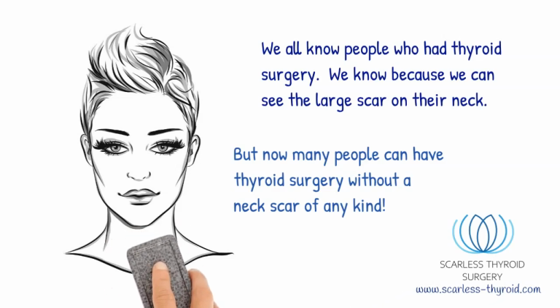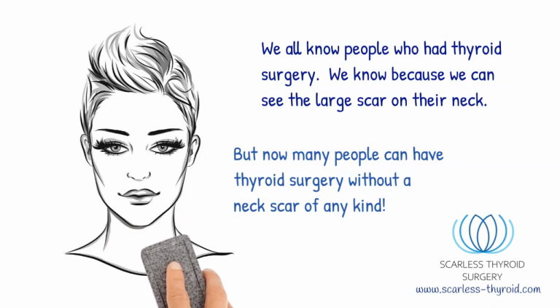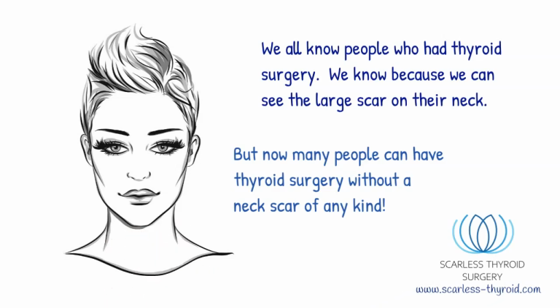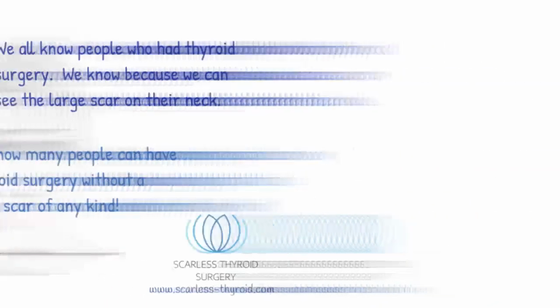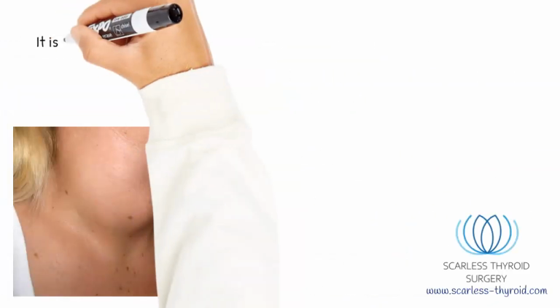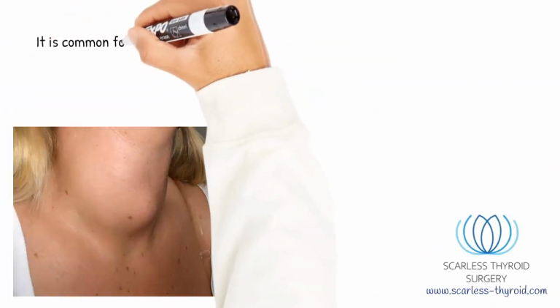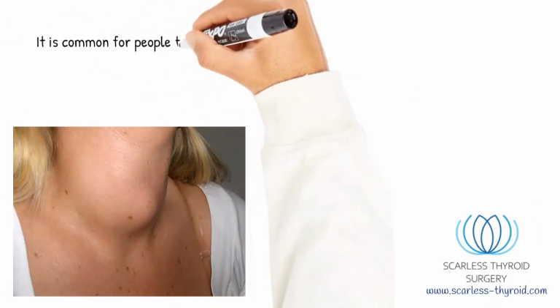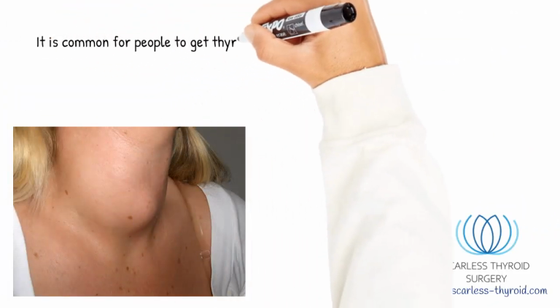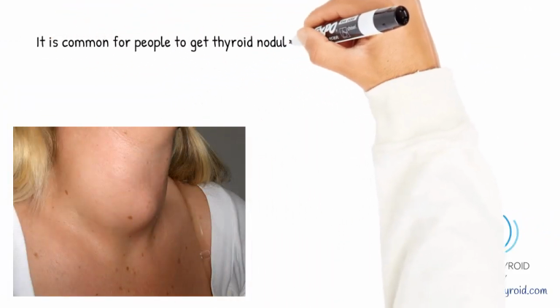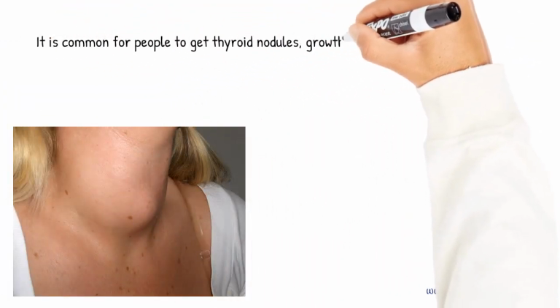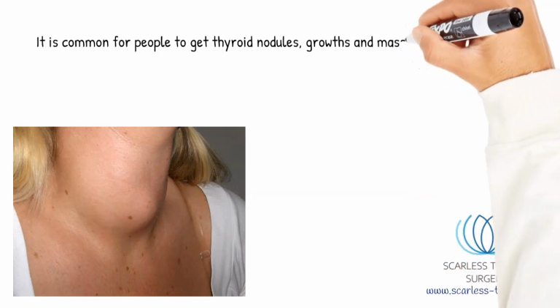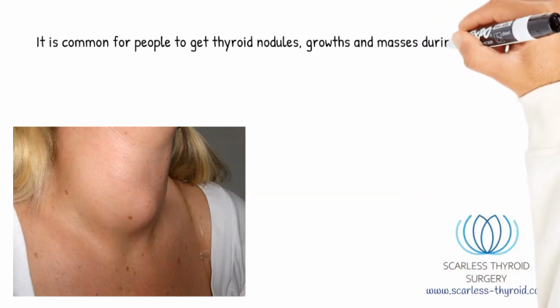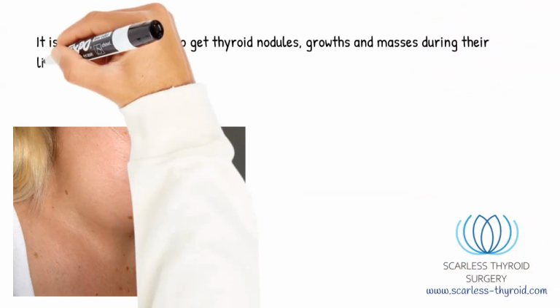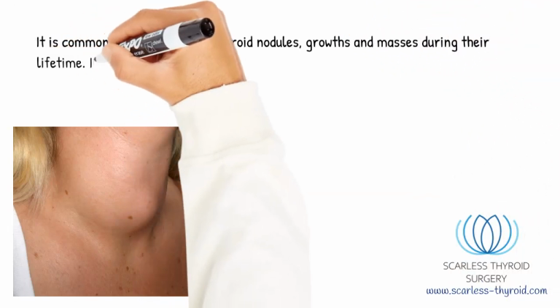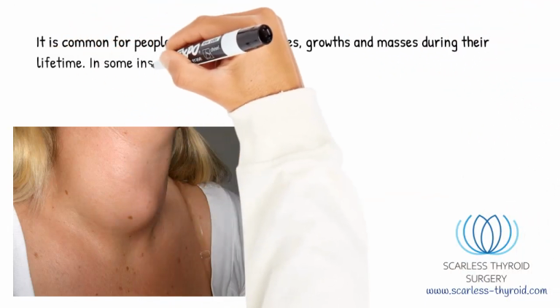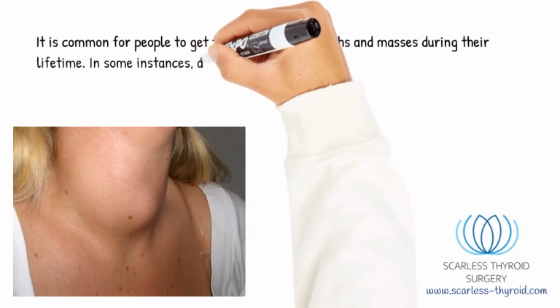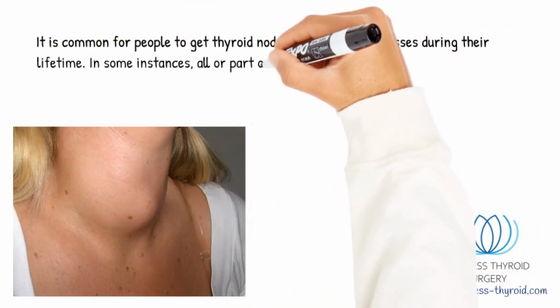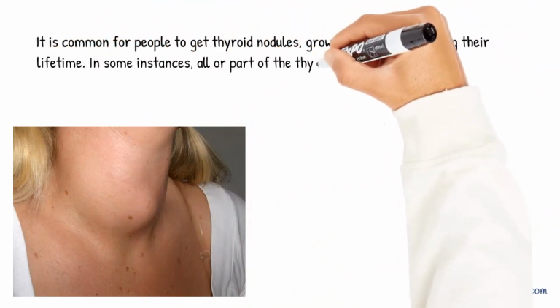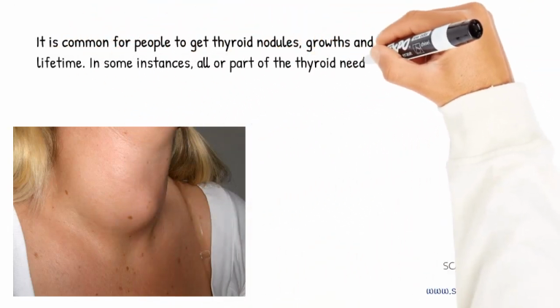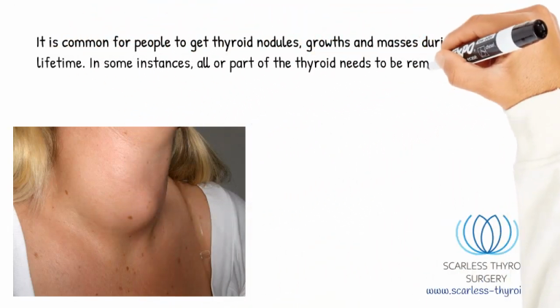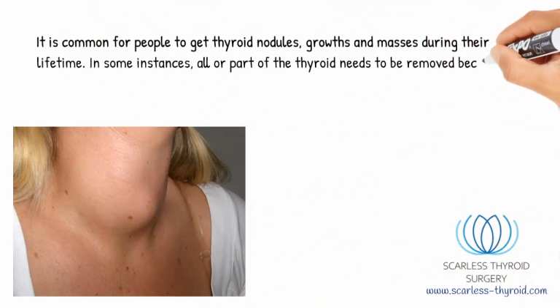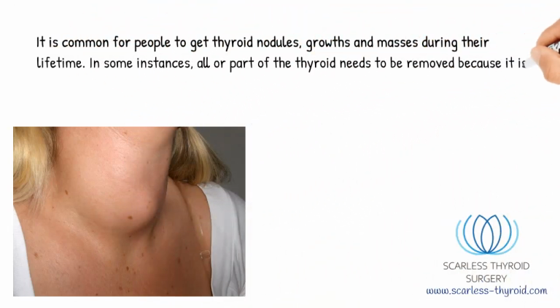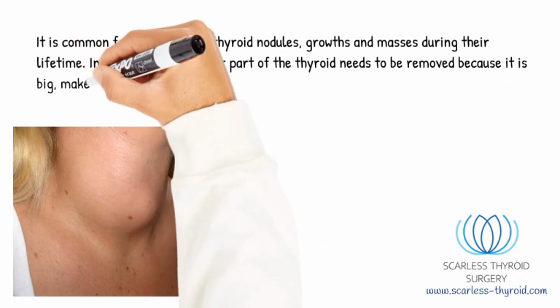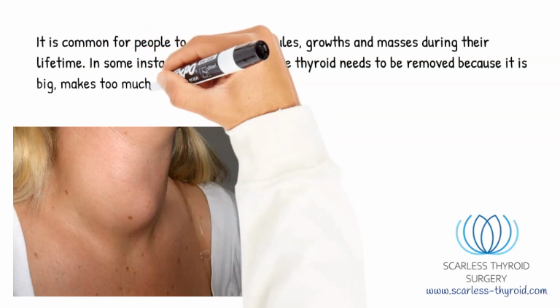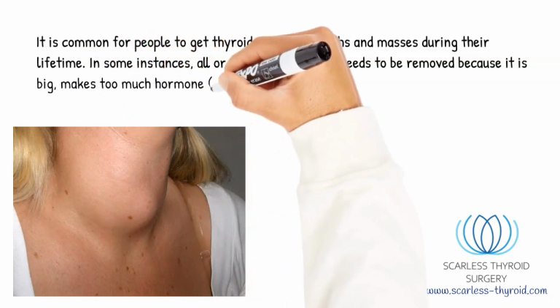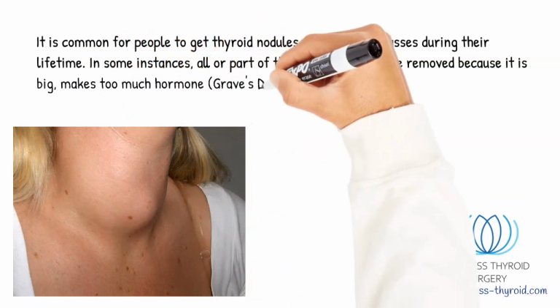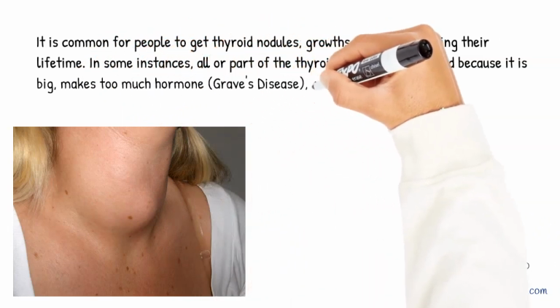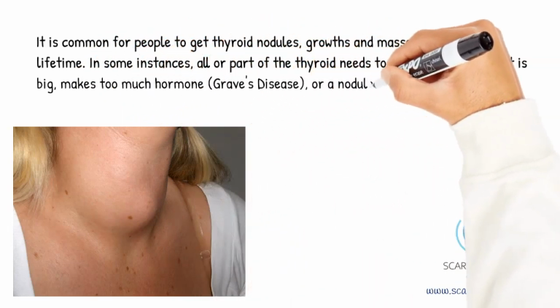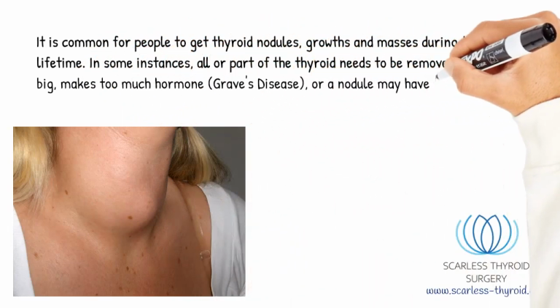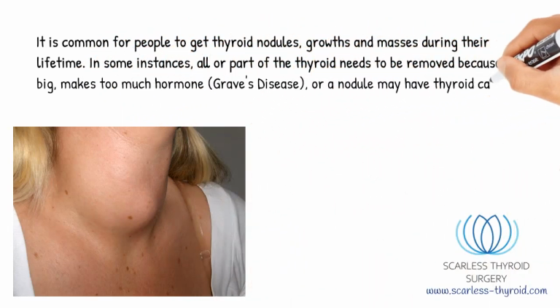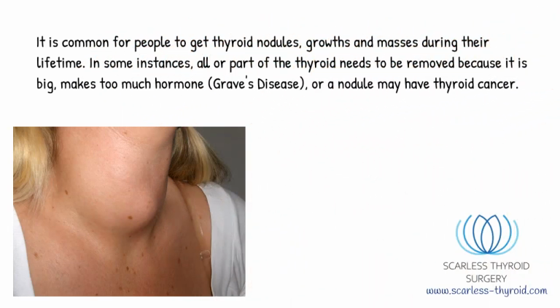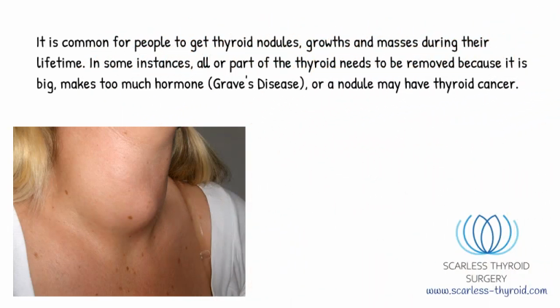It is common for people to get thyroid nodules, growths, and masses during their lifetime. In some instances, all or part of the thyroid needs to be removed because it is big, makes too much hormone, or a nodule may have thyroid cancer.